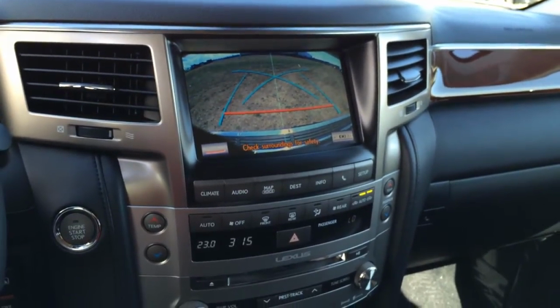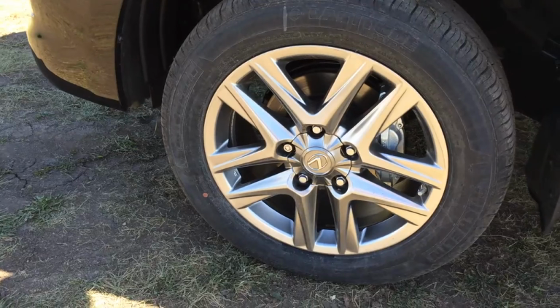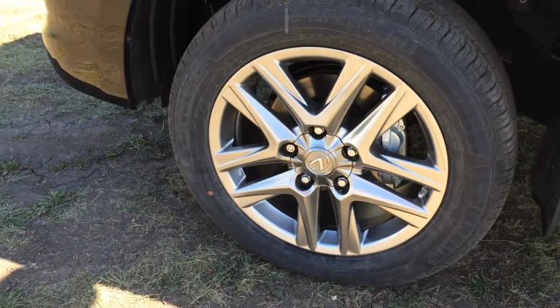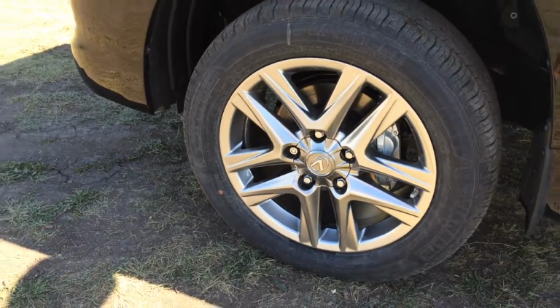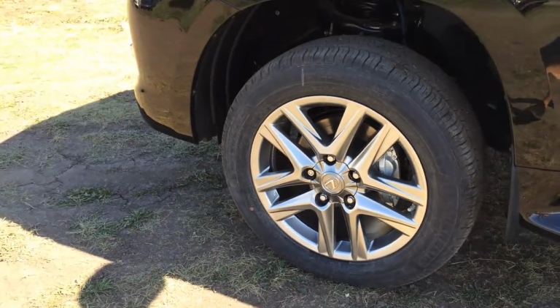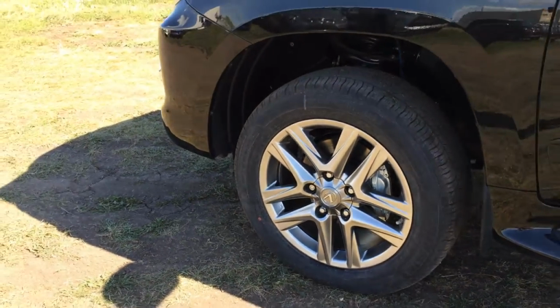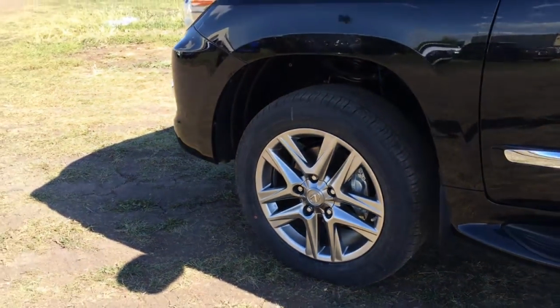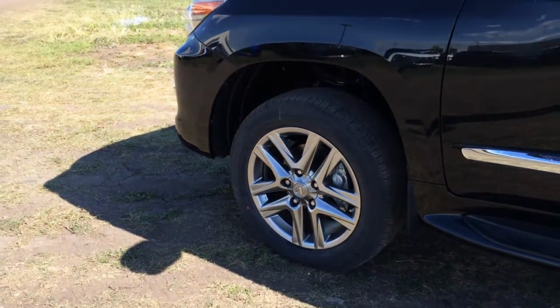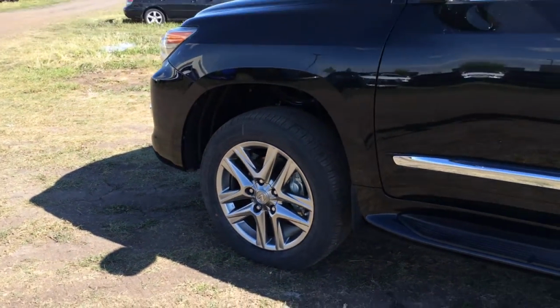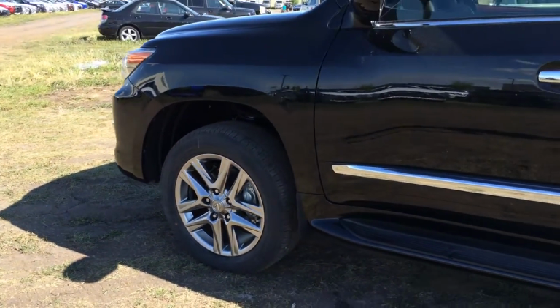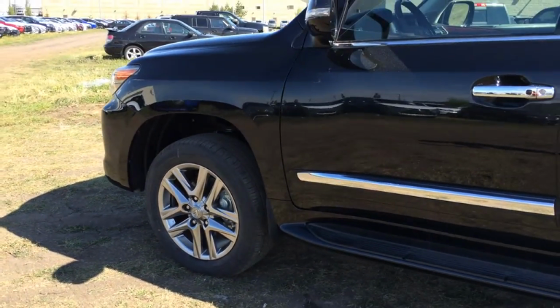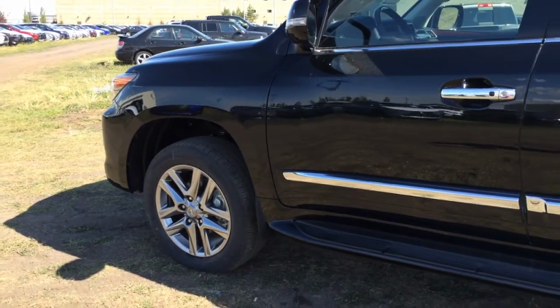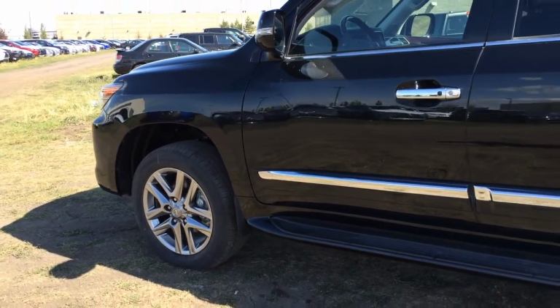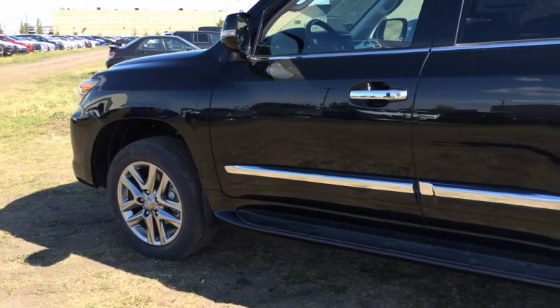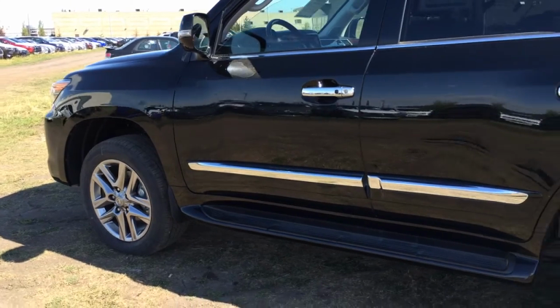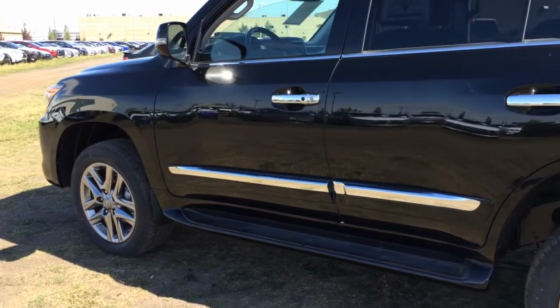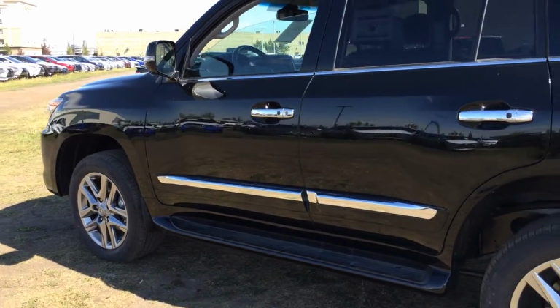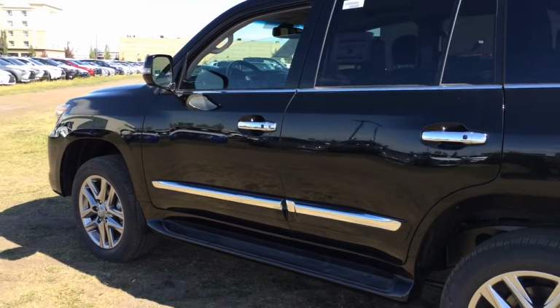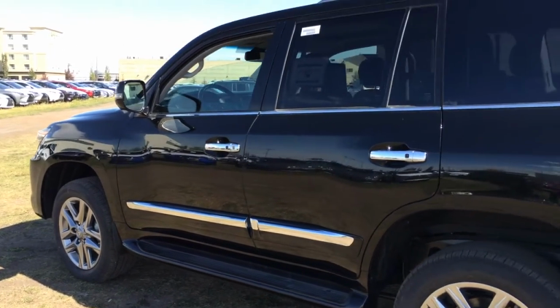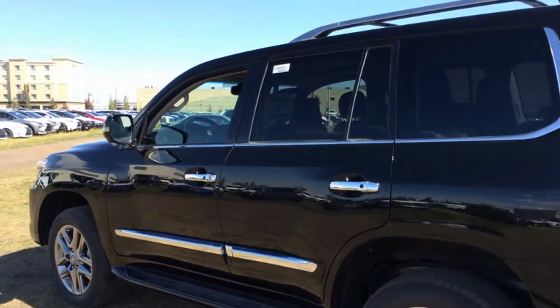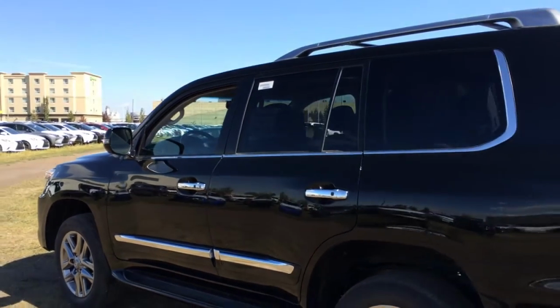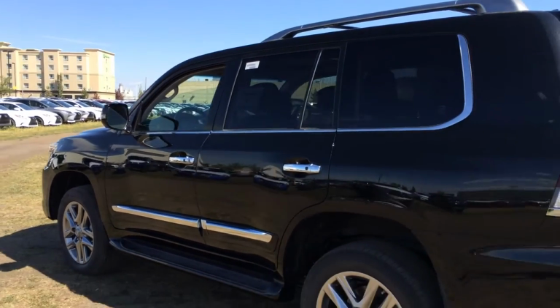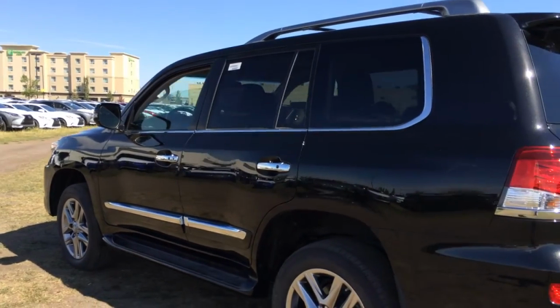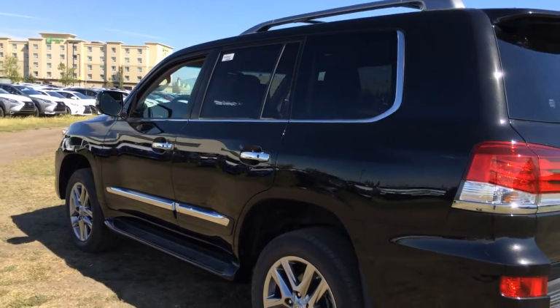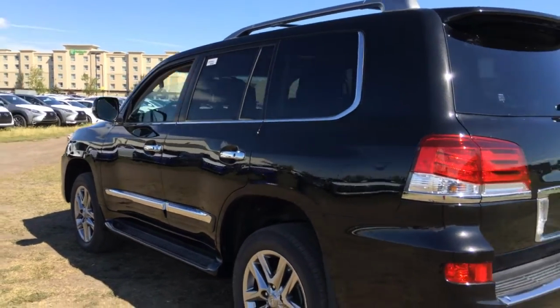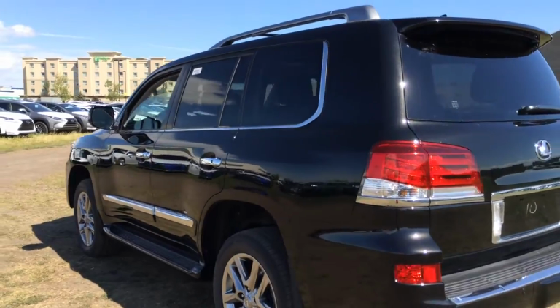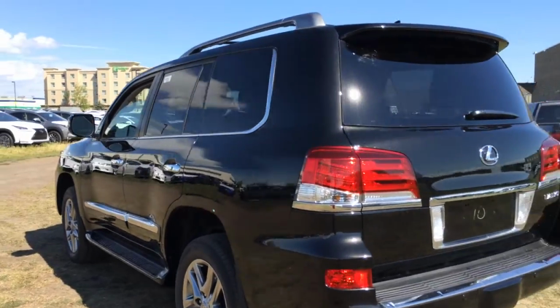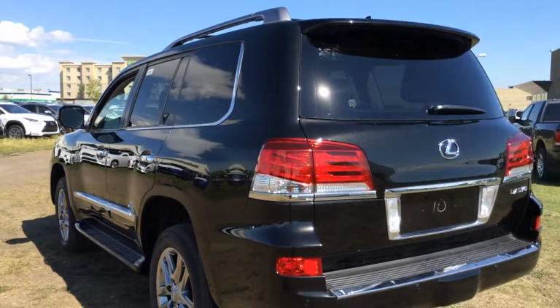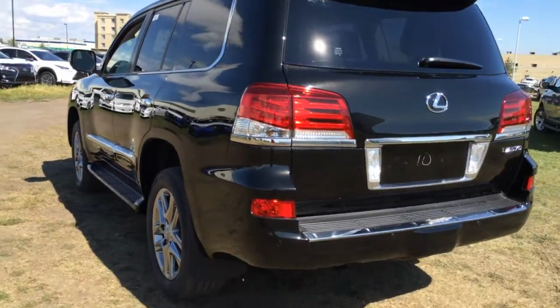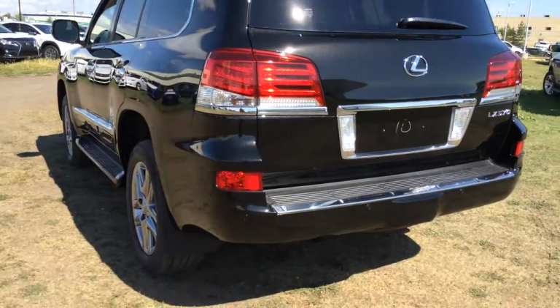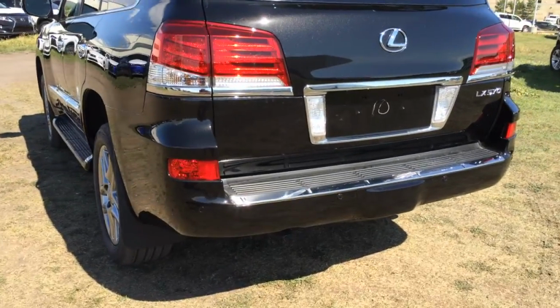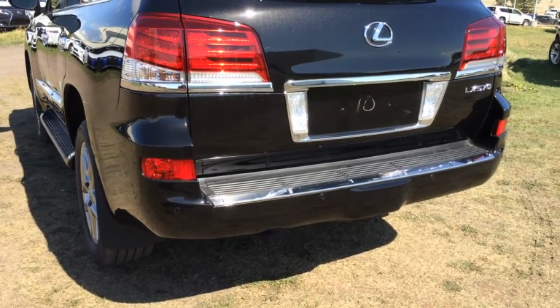20-inch alloy wheels with view locks and mud flaps. Keyless entry with smart access, key lock prevention, illuminated running boards, exterior chrome trim, roof rails, cross bars, tinted windows. Full size spare tire underneath the vehicle. Backup sensors.